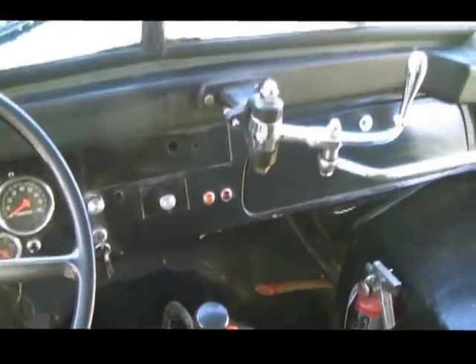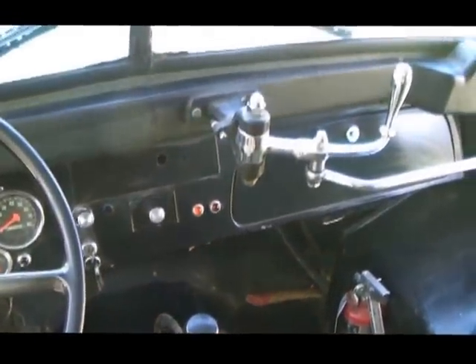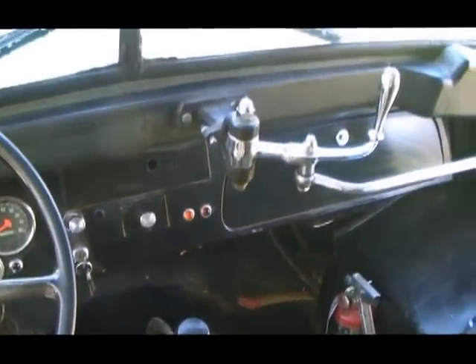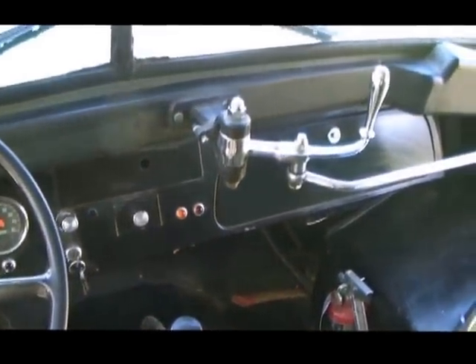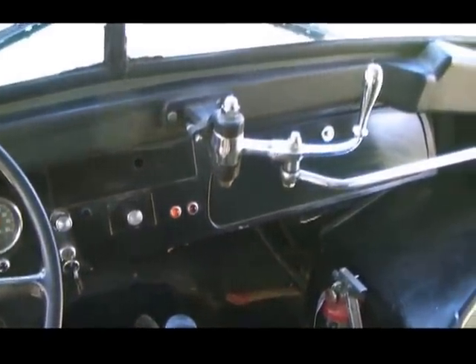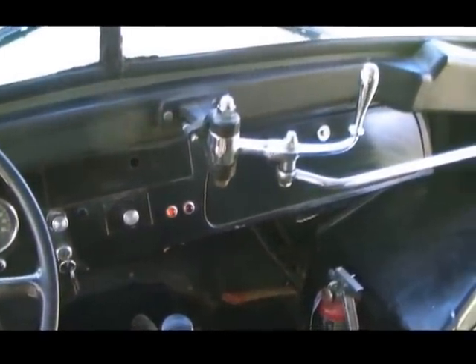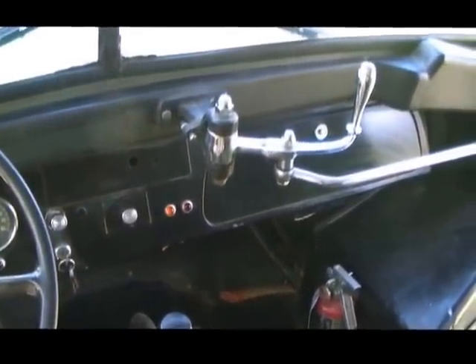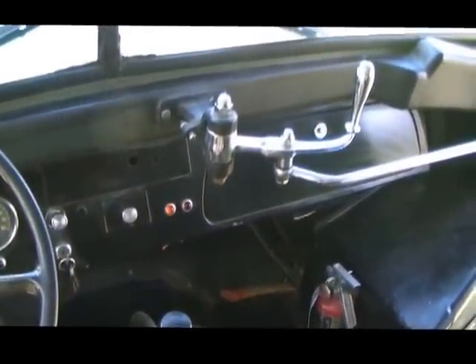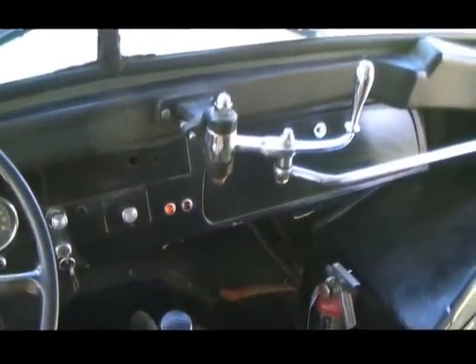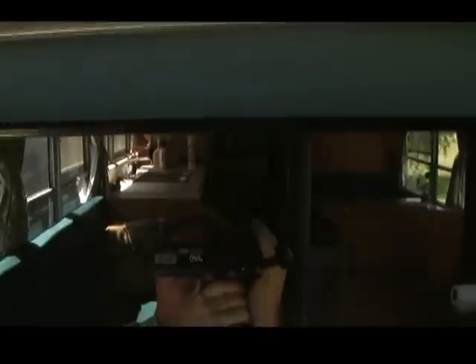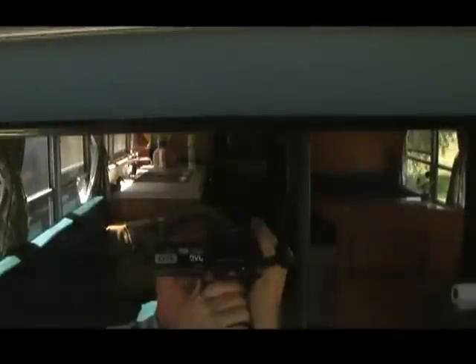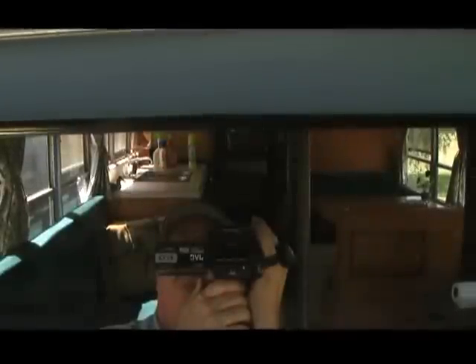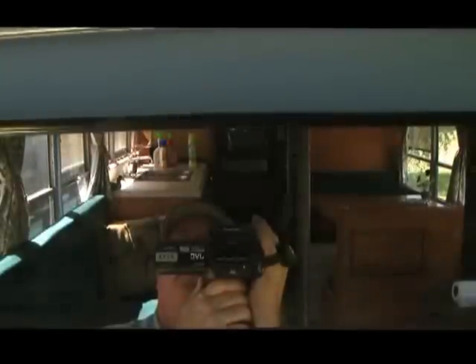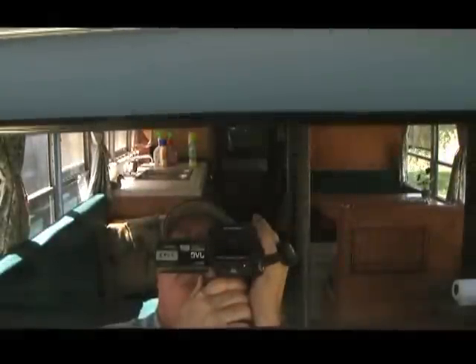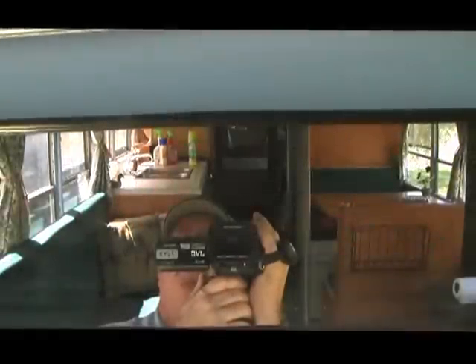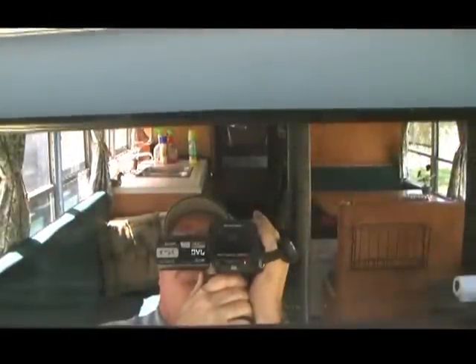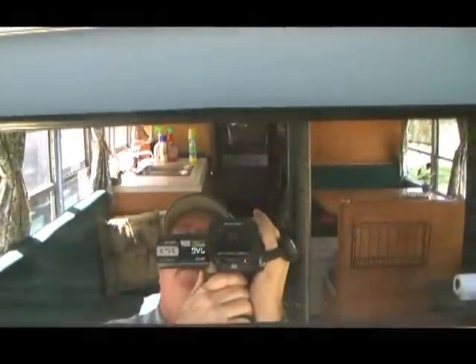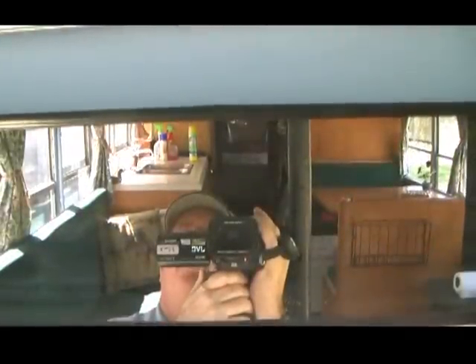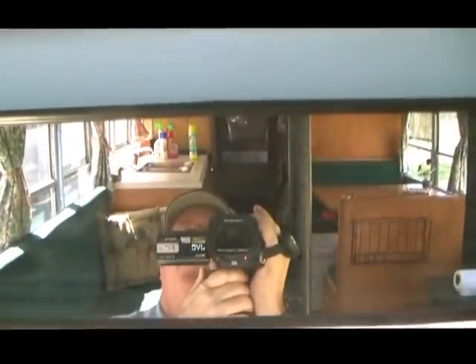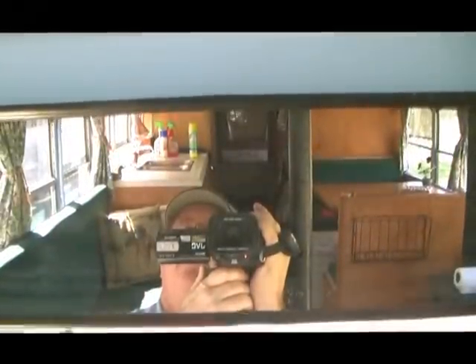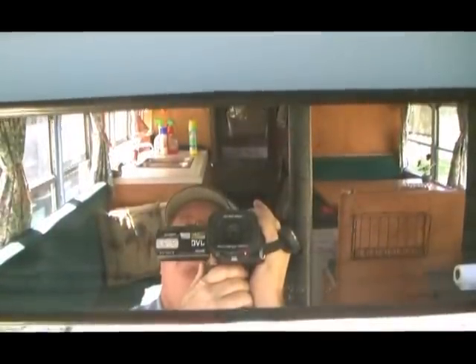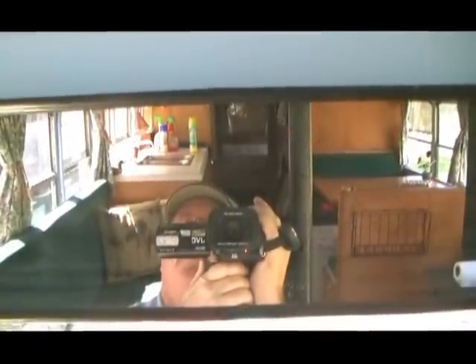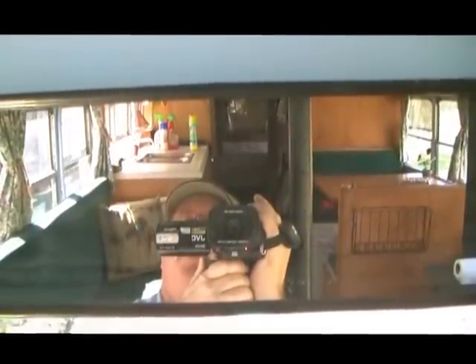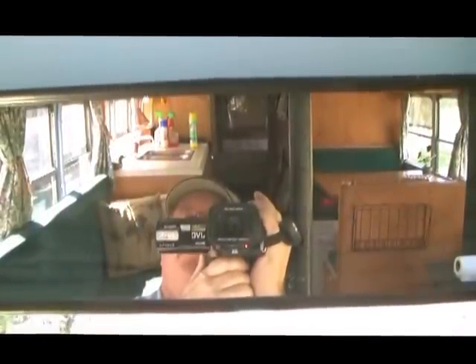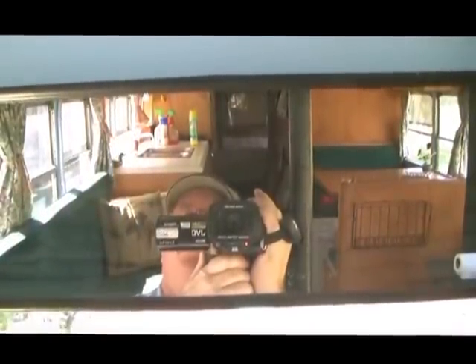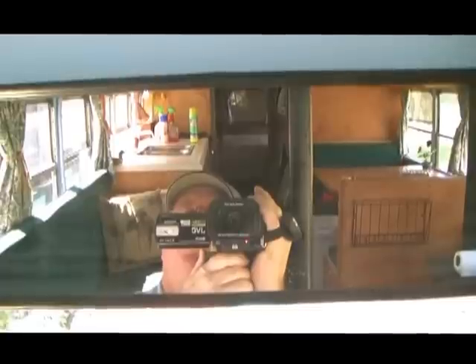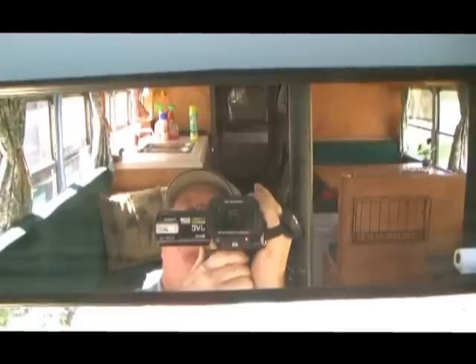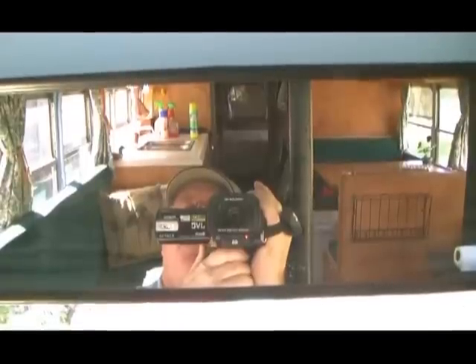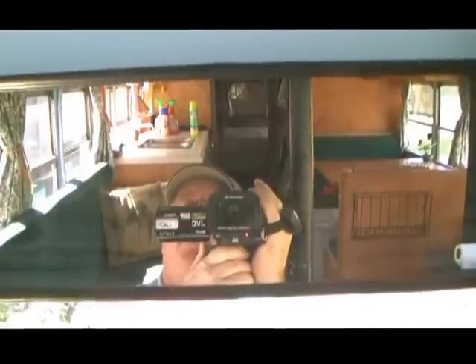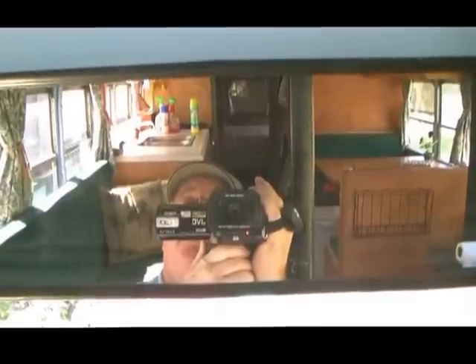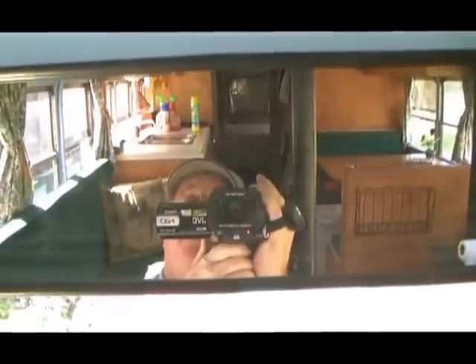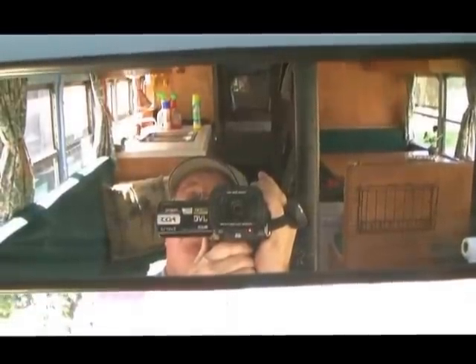There's your control for opening and closing the door. This is the in-cab rear view mirror to keep your eye on the family. And when the door's propped open in the back, you can actually see out the back window.